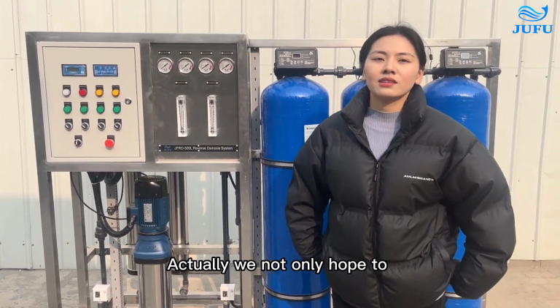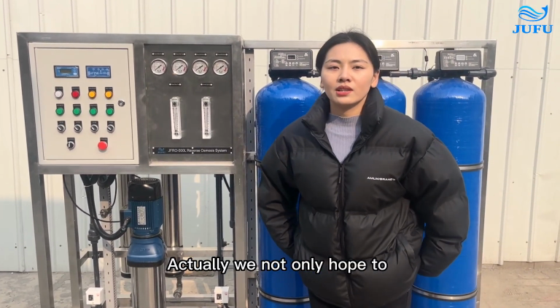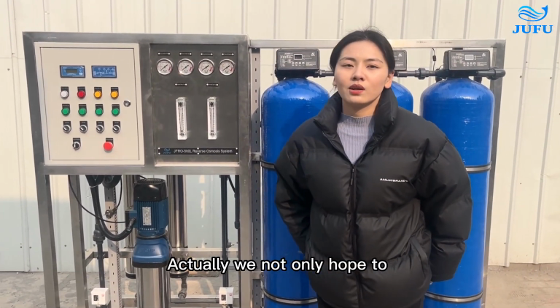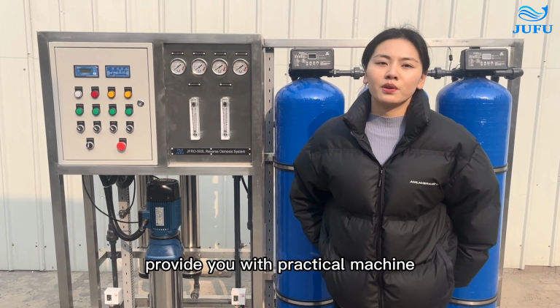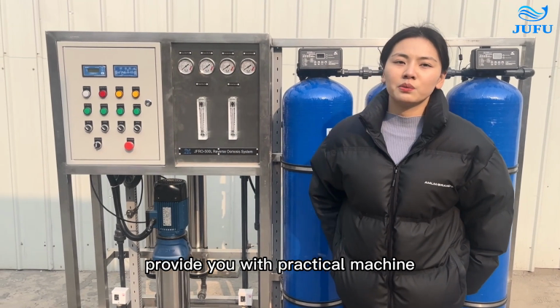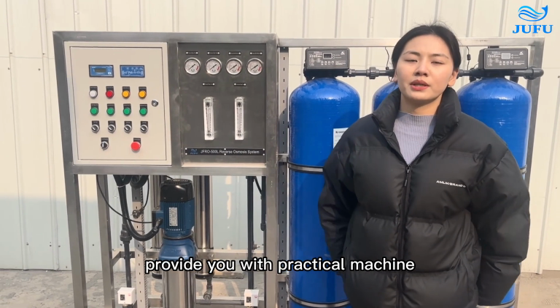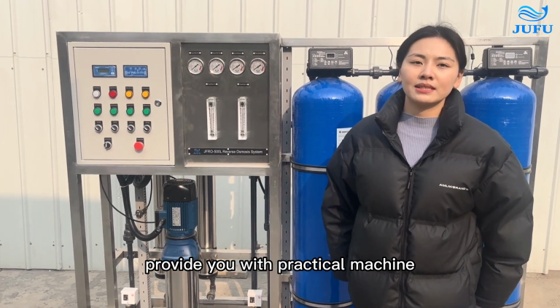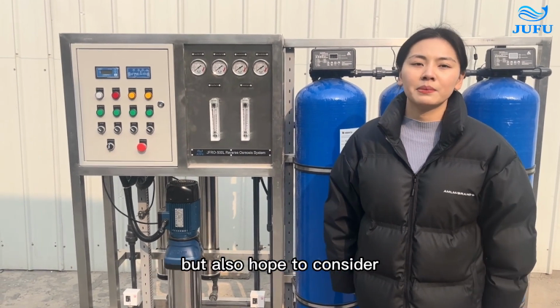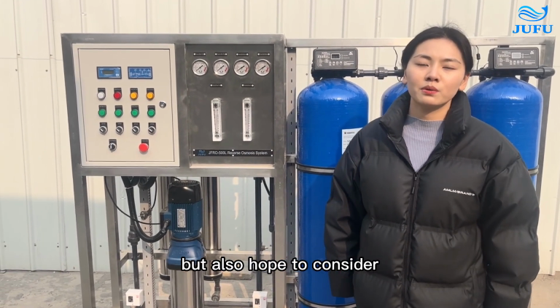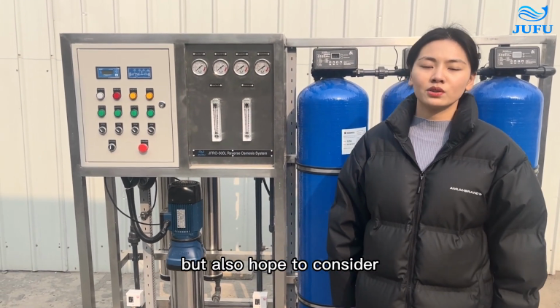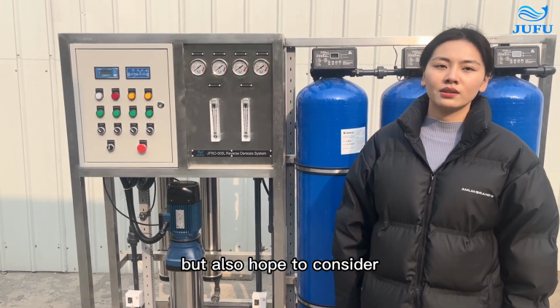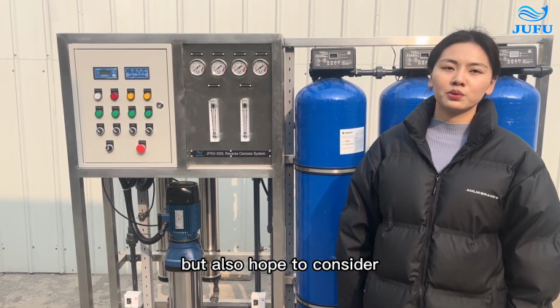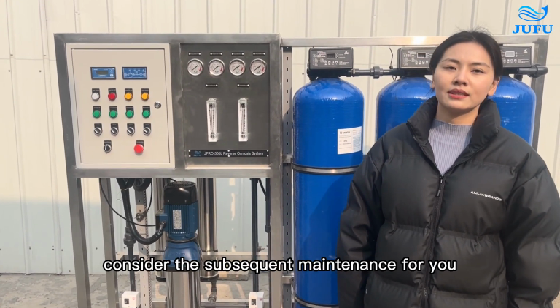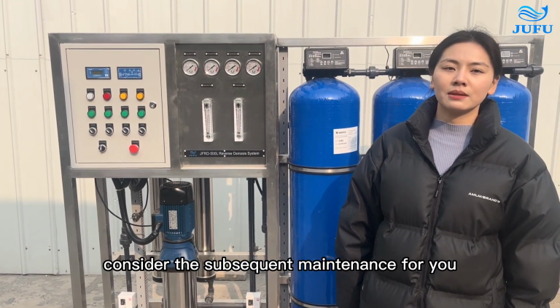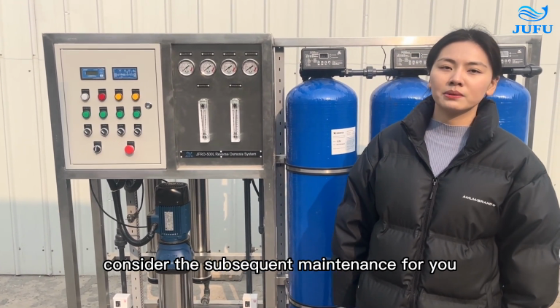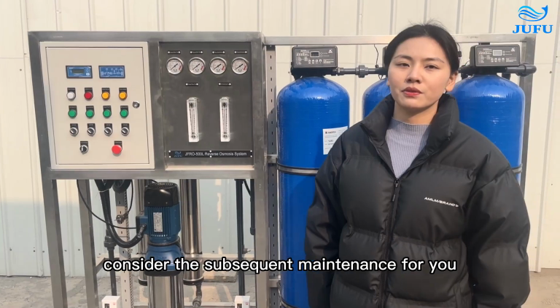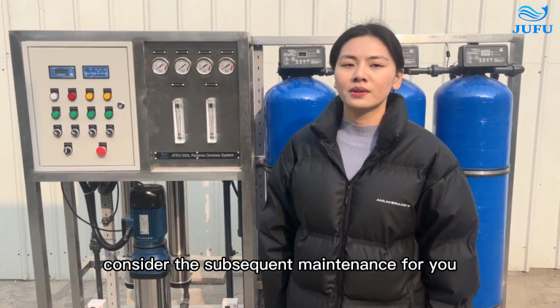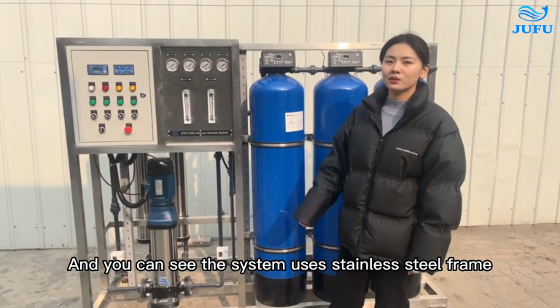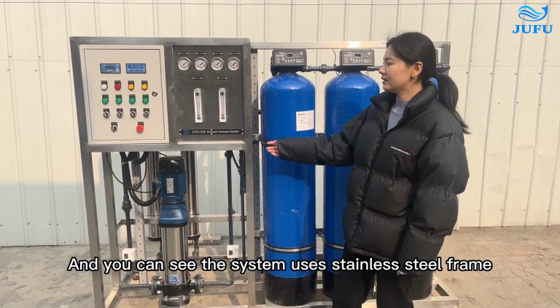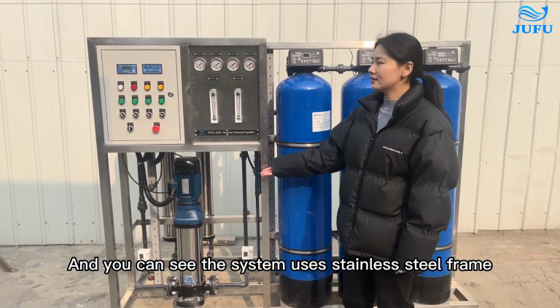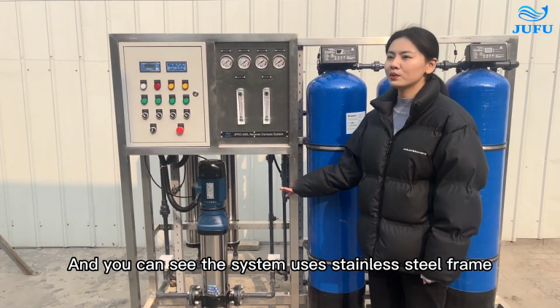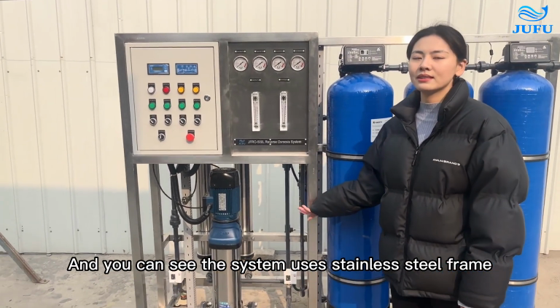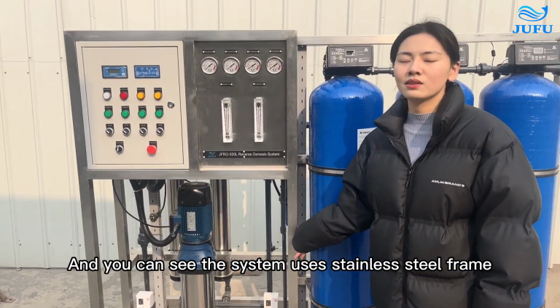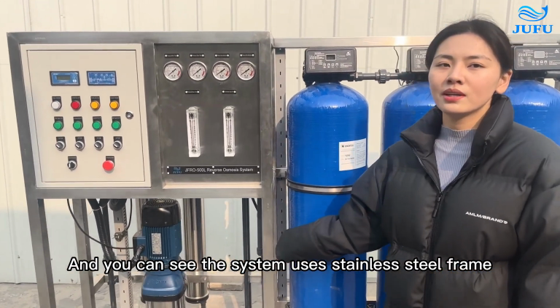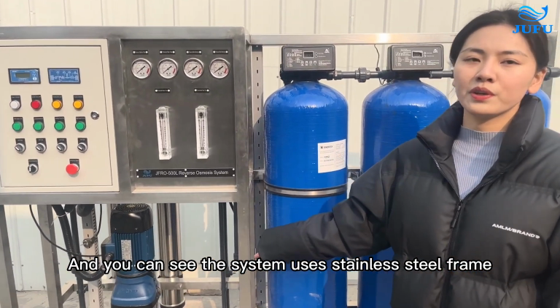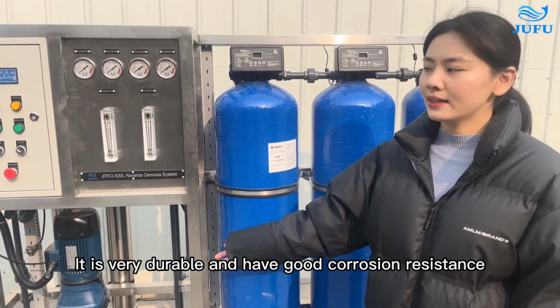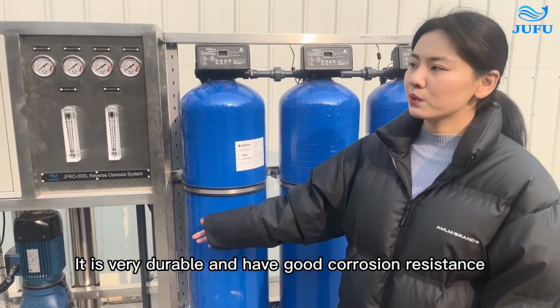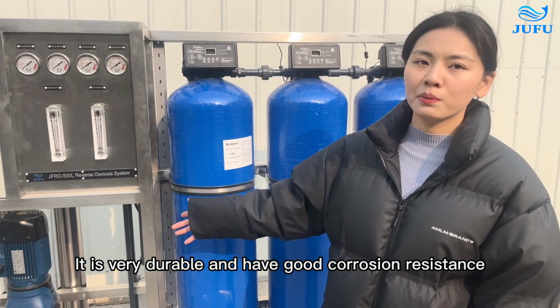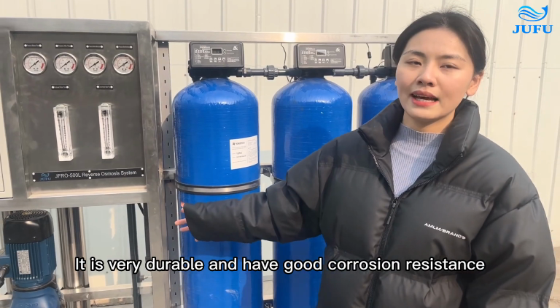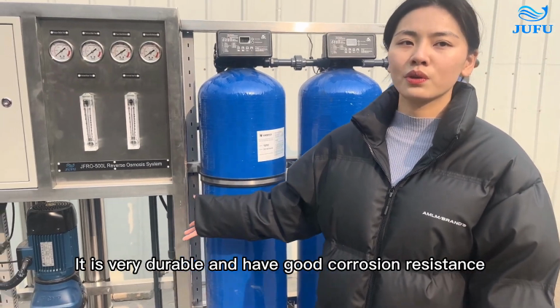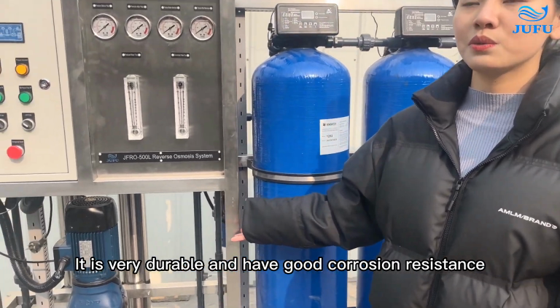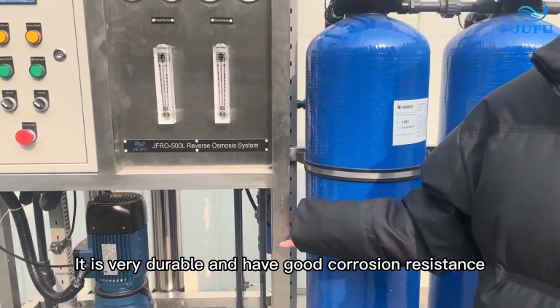Actually, we not only hope to provide you with practical machines, but also hope to consider the subsequent maintenance for you. And you can see the system uses a stainless steel frame, which is very durable and has good corrosion resistance.